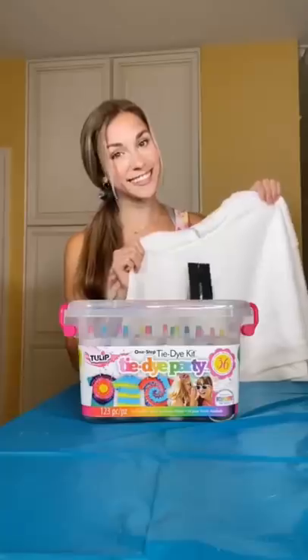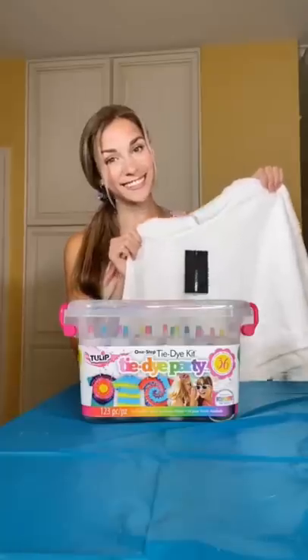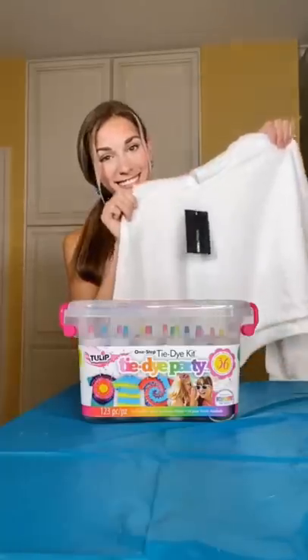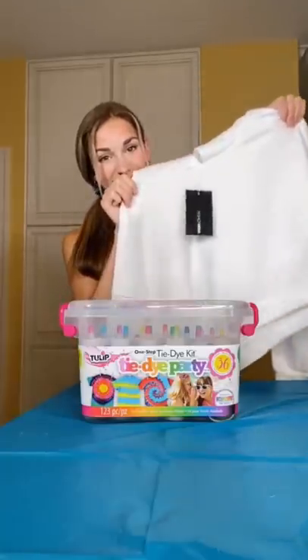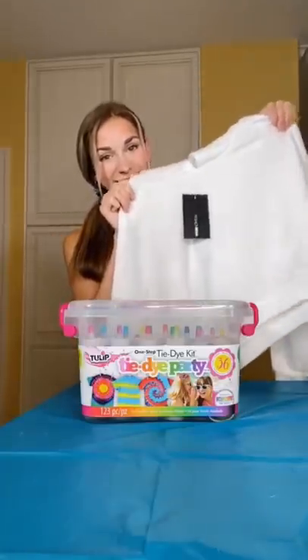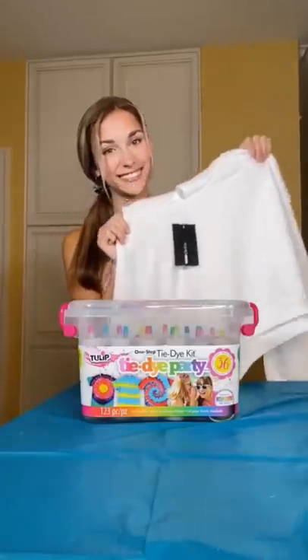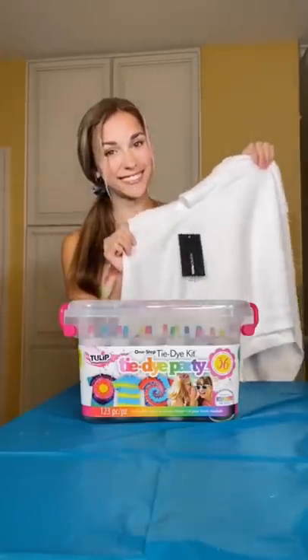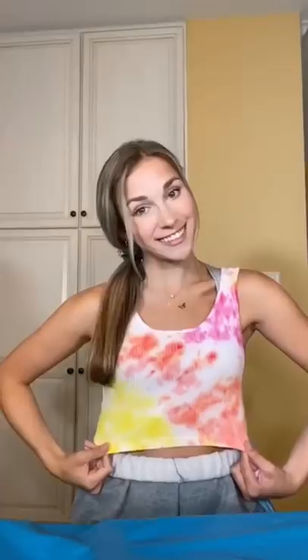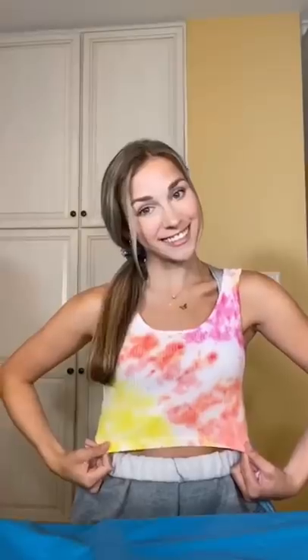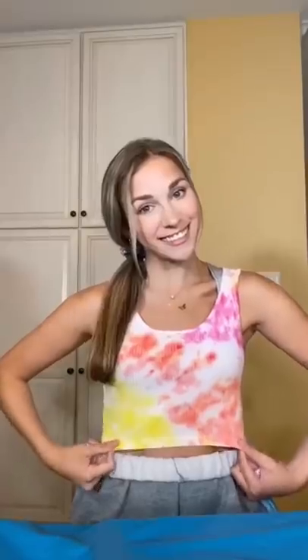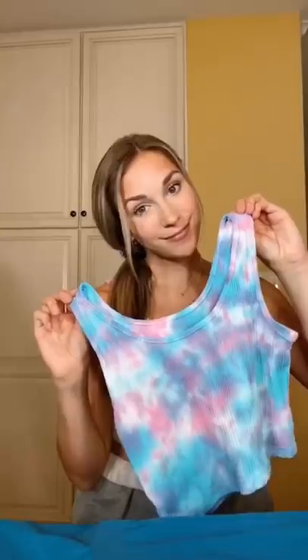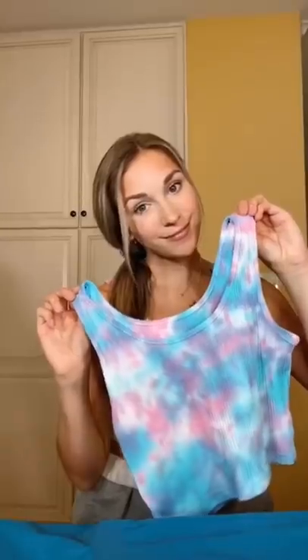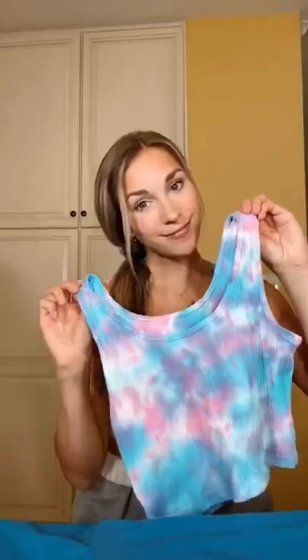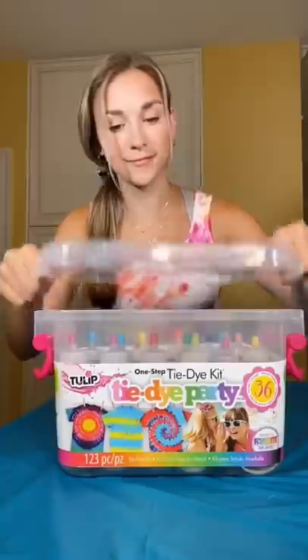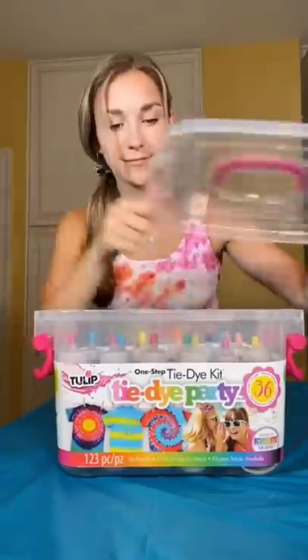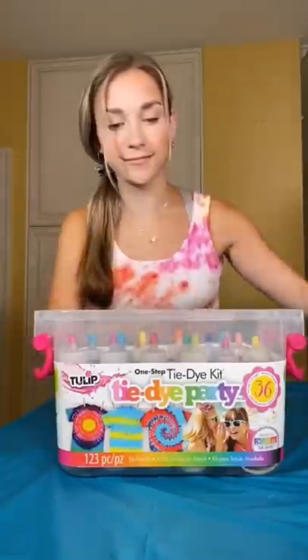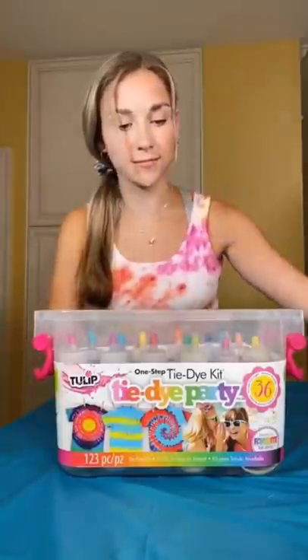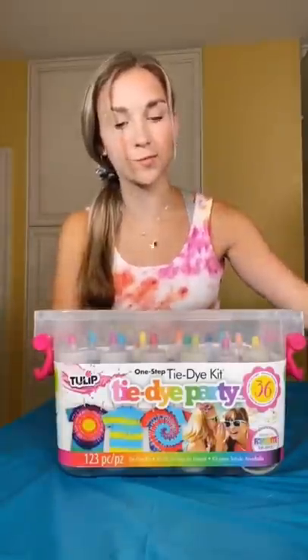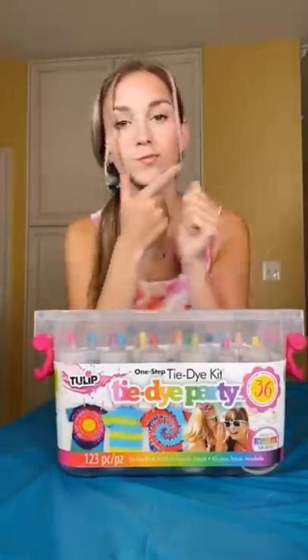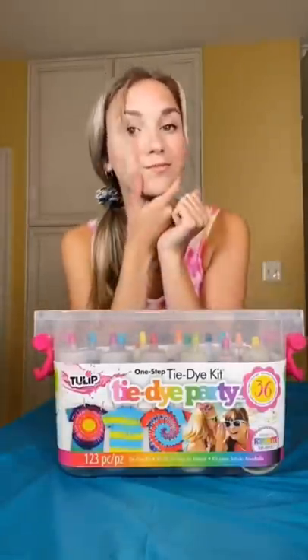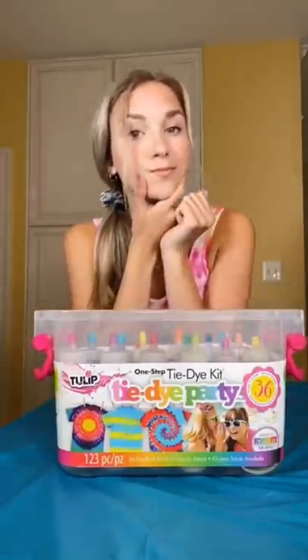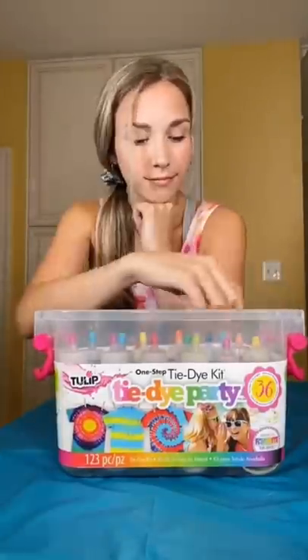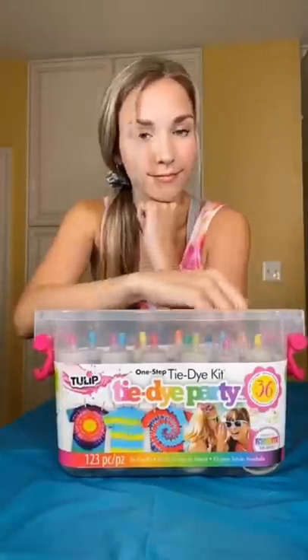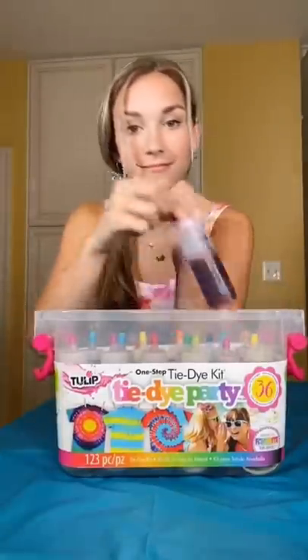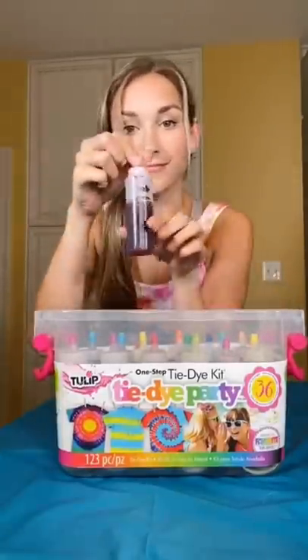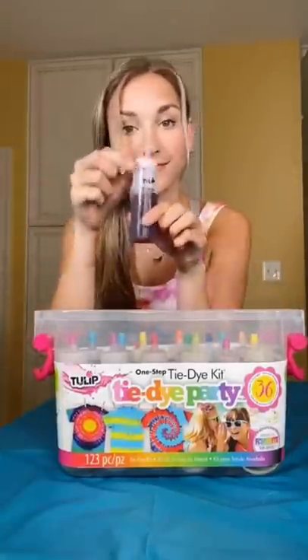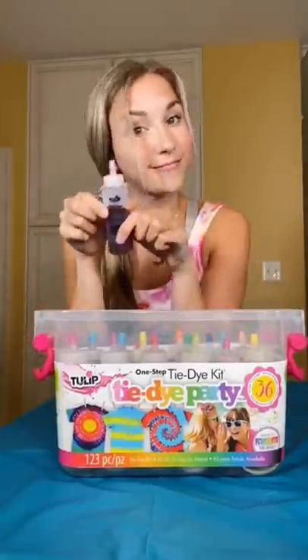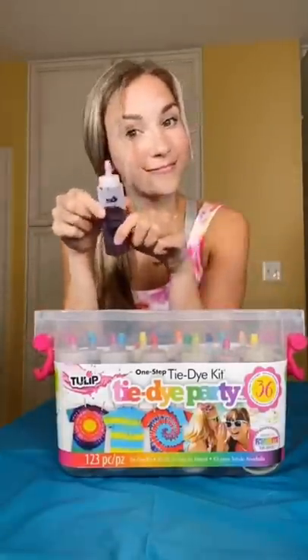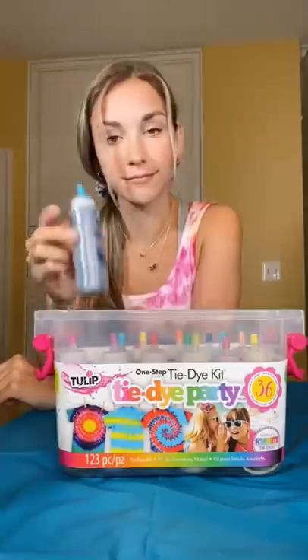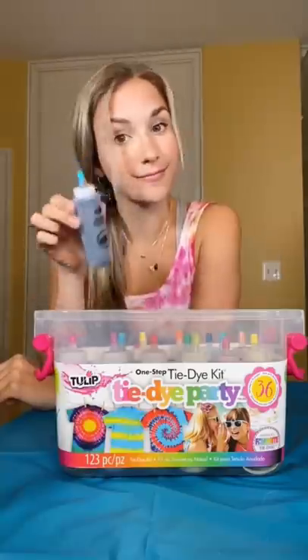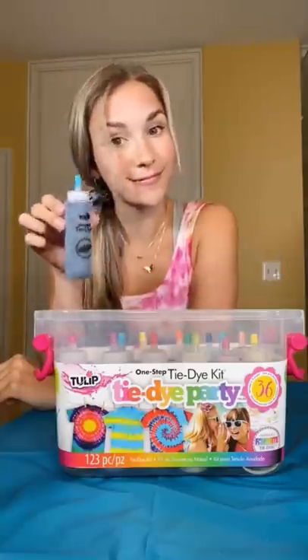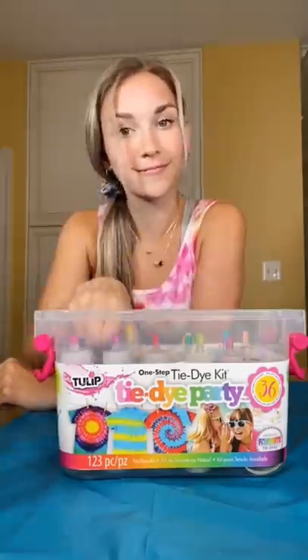I'm back with another tie-dye project because my last two tops turned out so cute. First, I need to pick out my colors. I think I'm going to go with light pink, blue, and yellow.